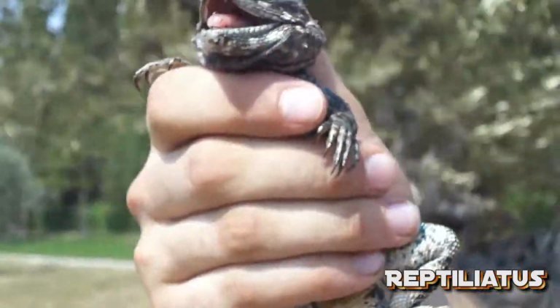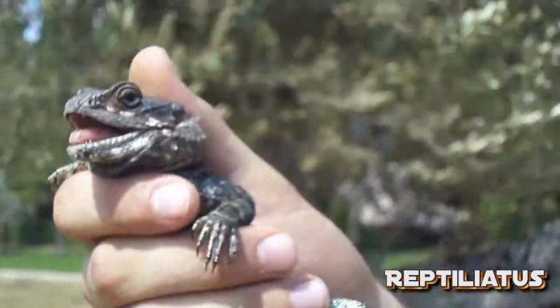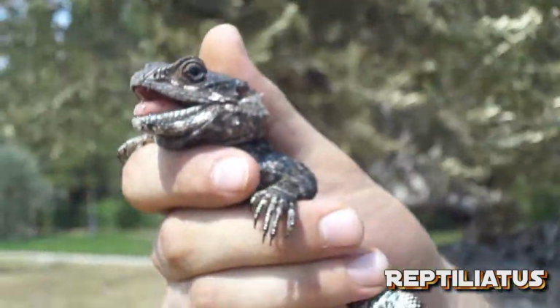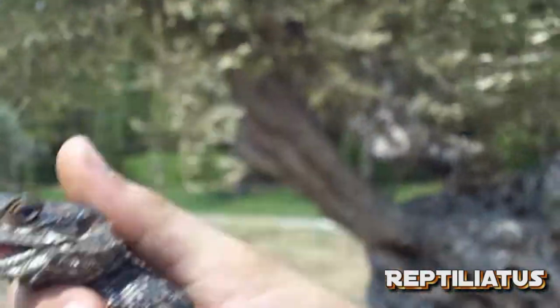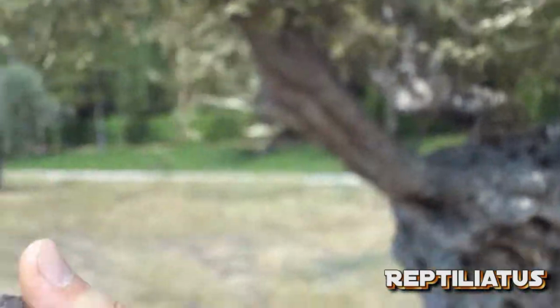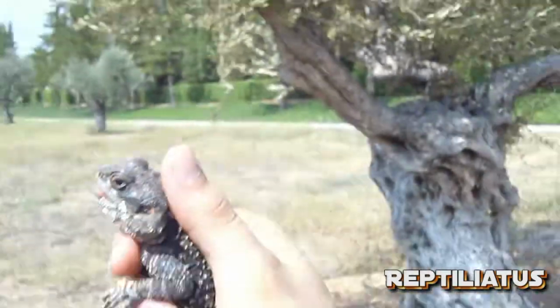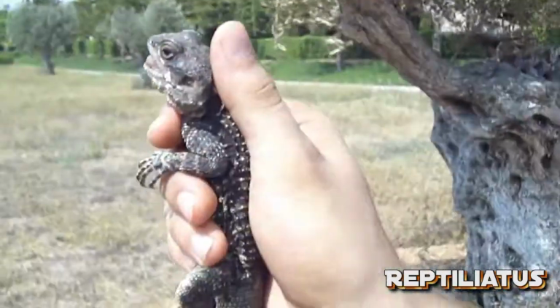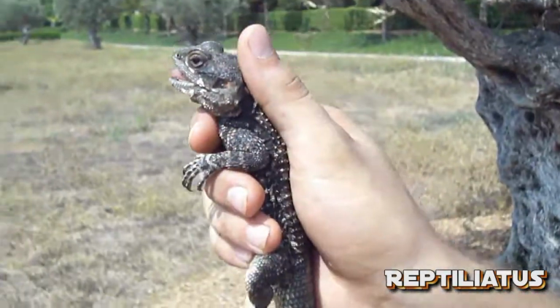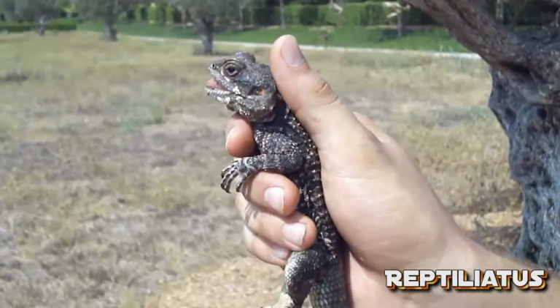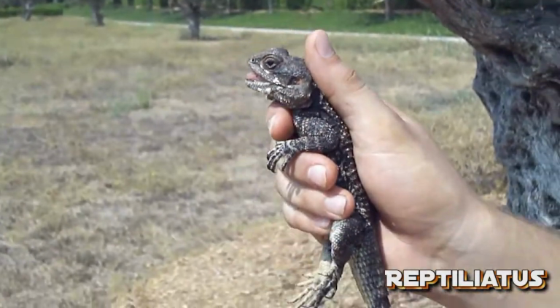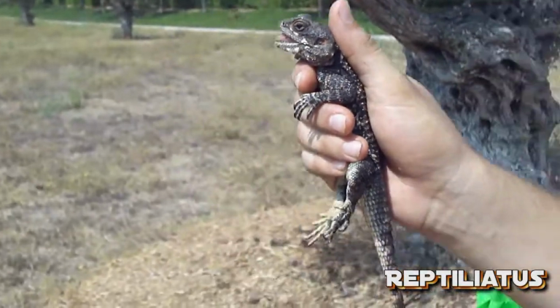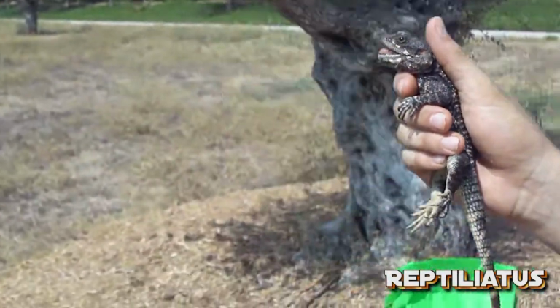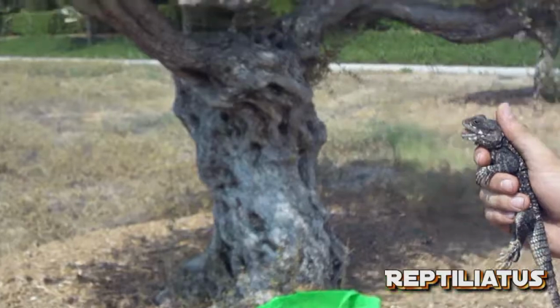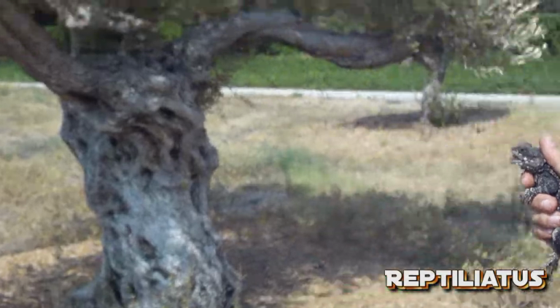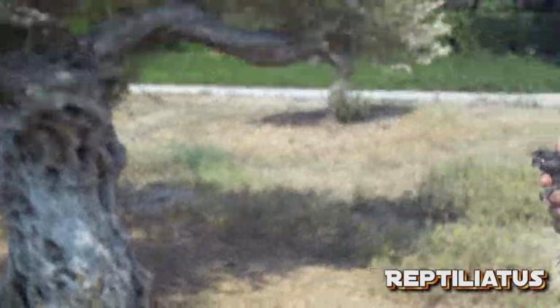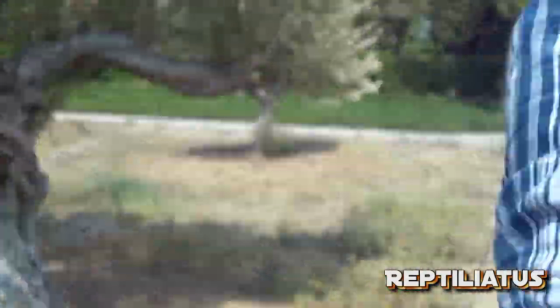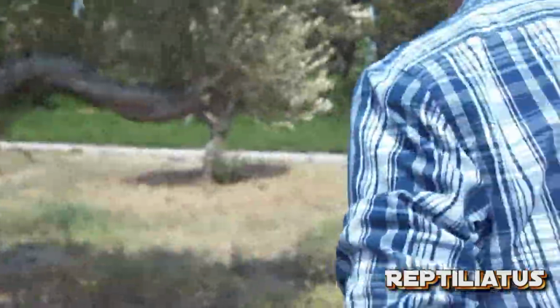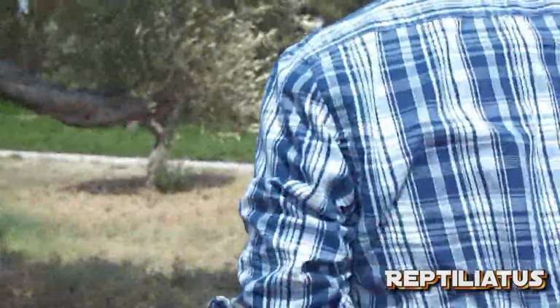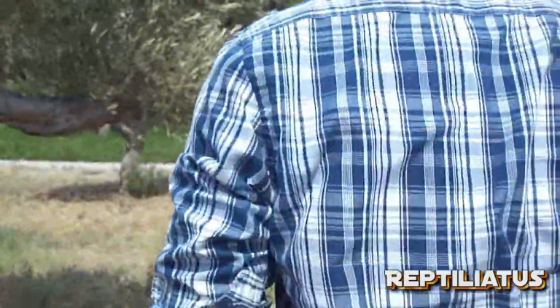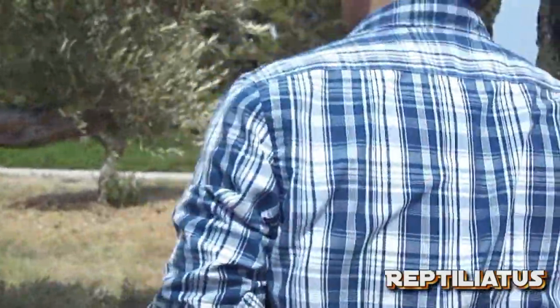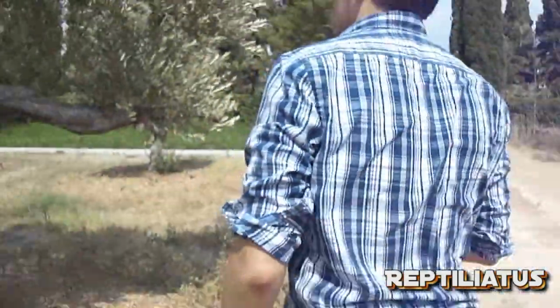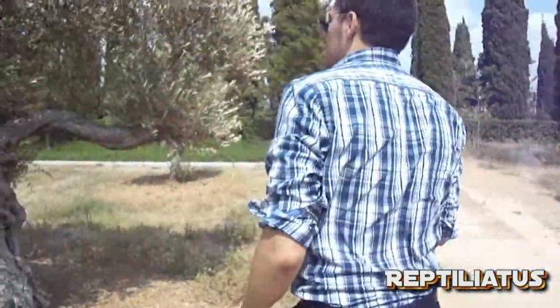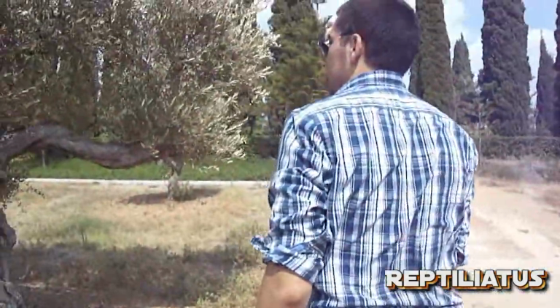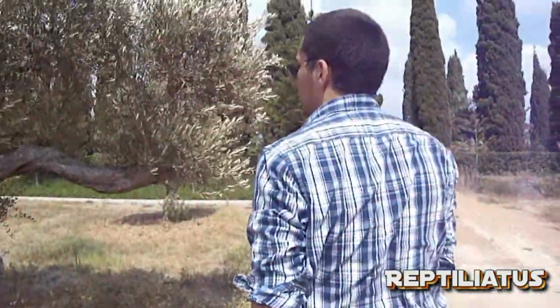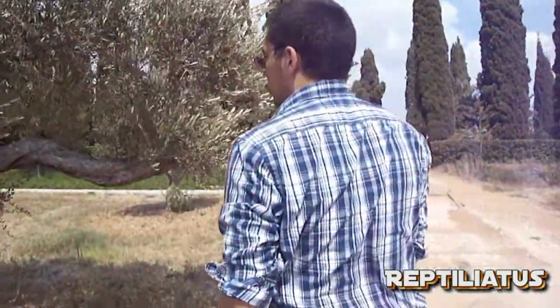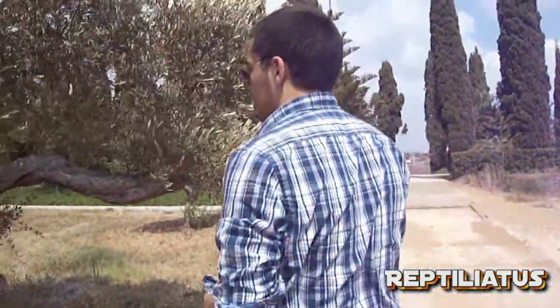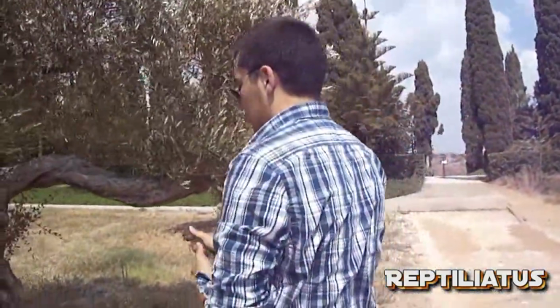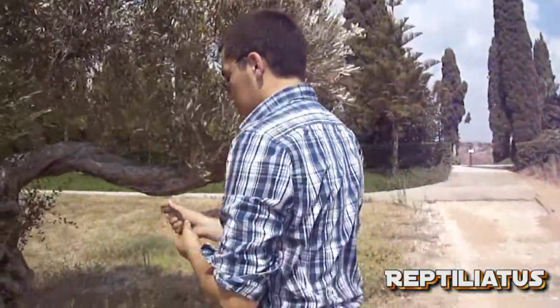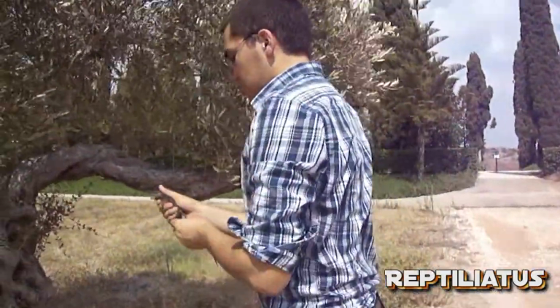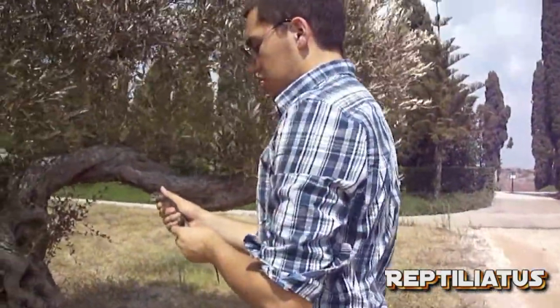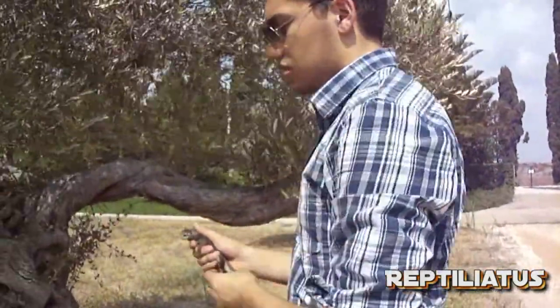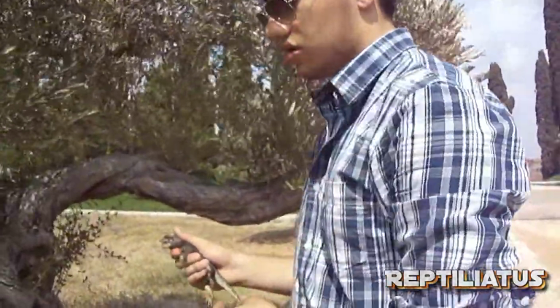I'm just going to go let this guy go now. Gently walk here — go, go.